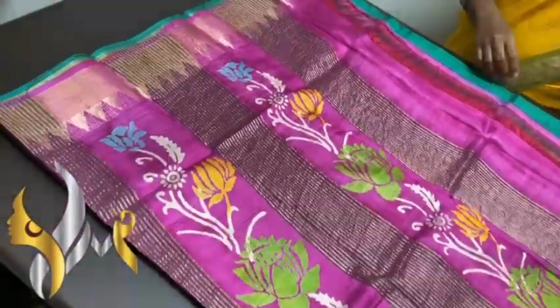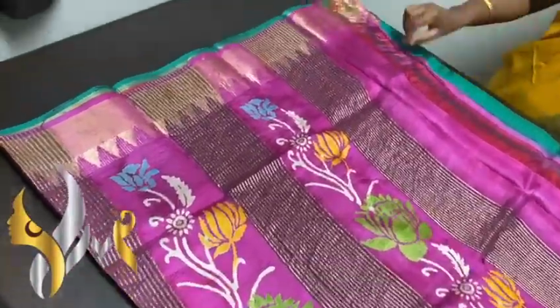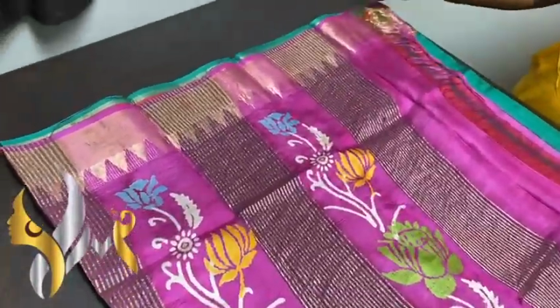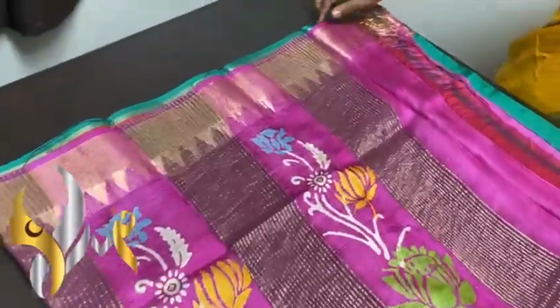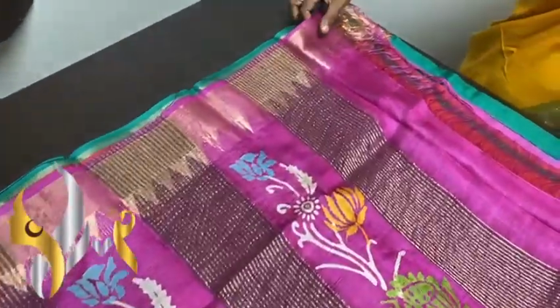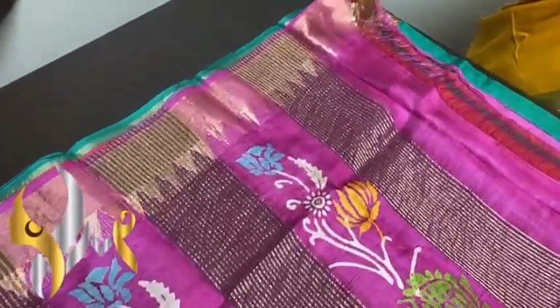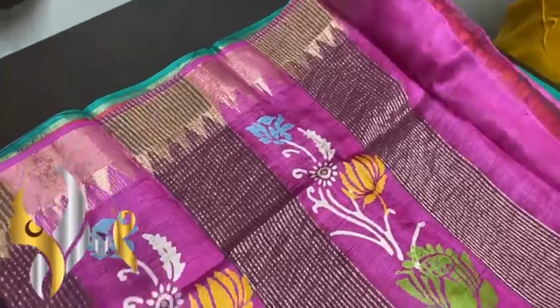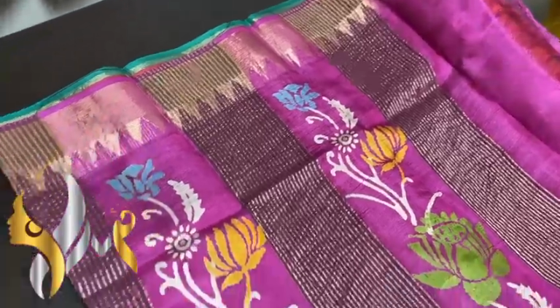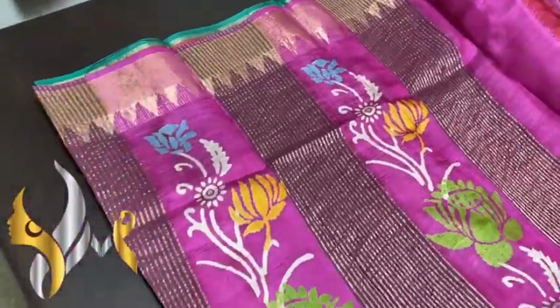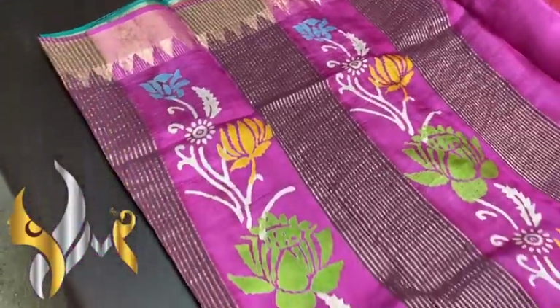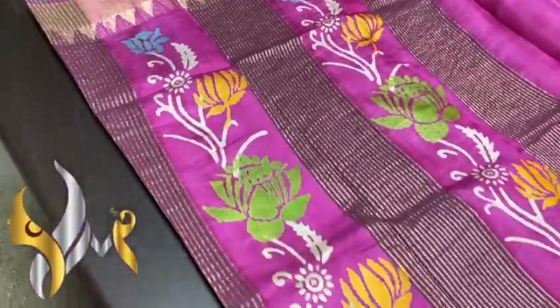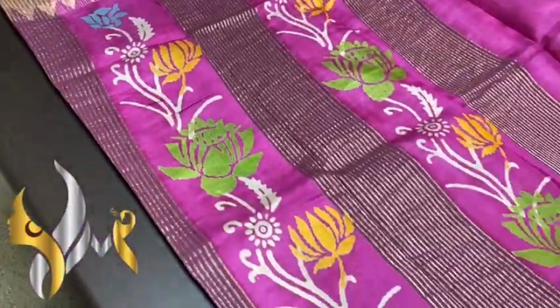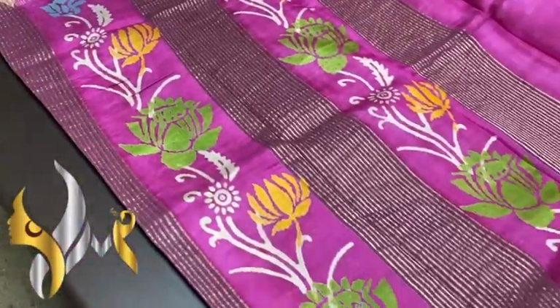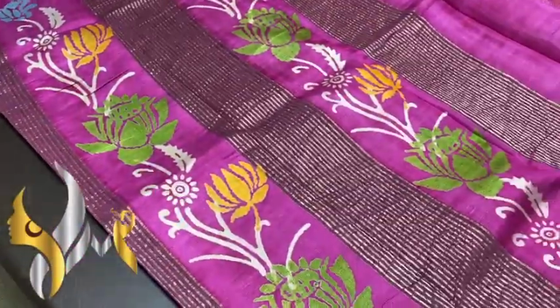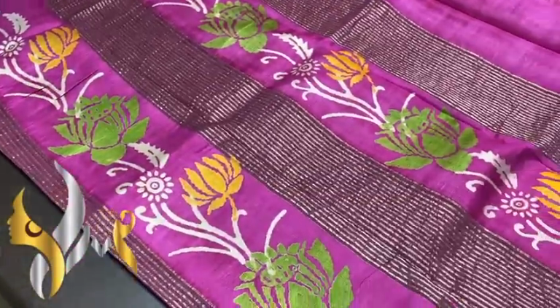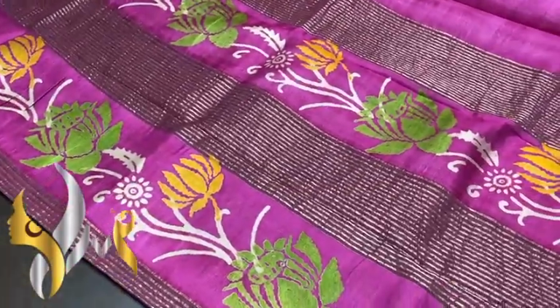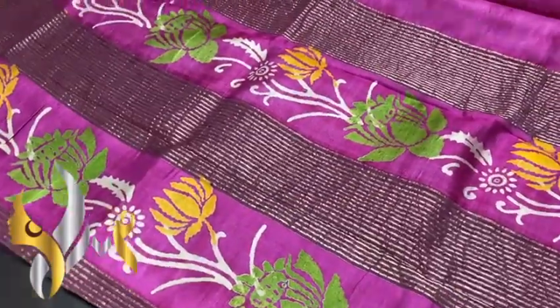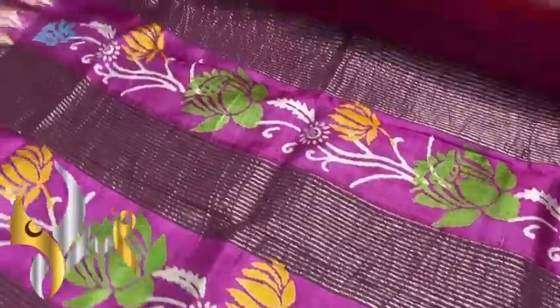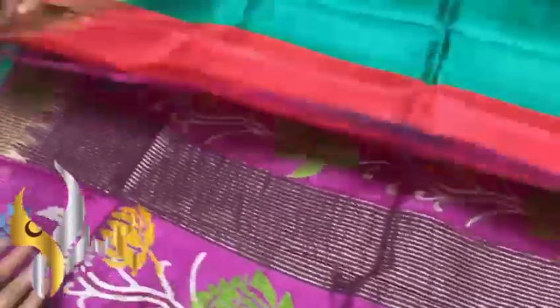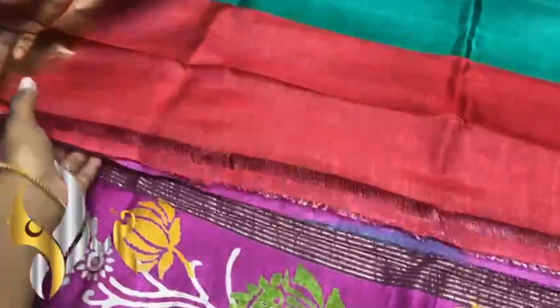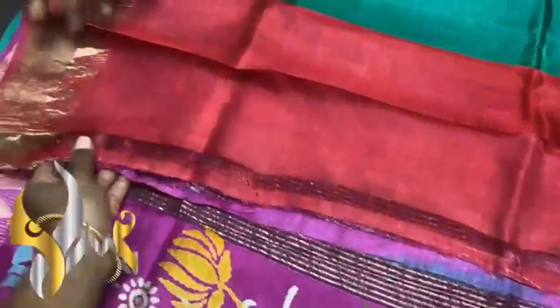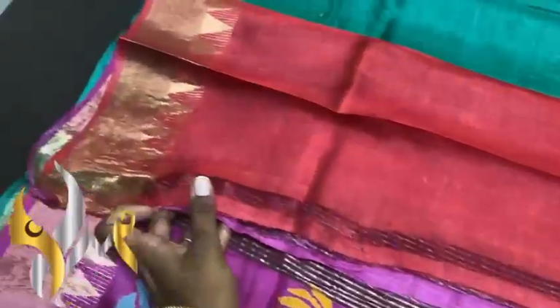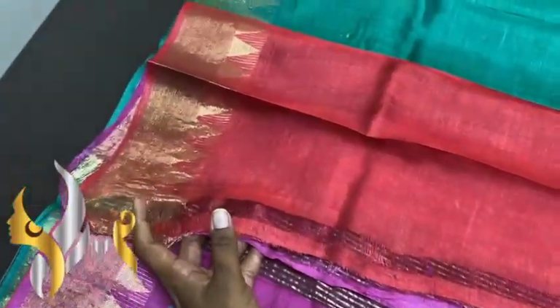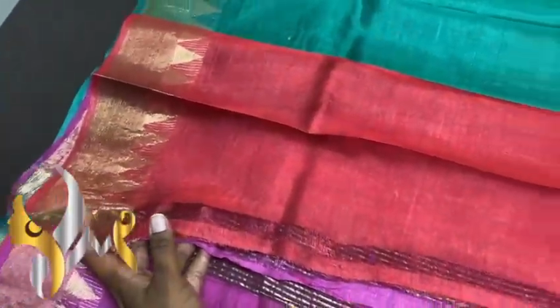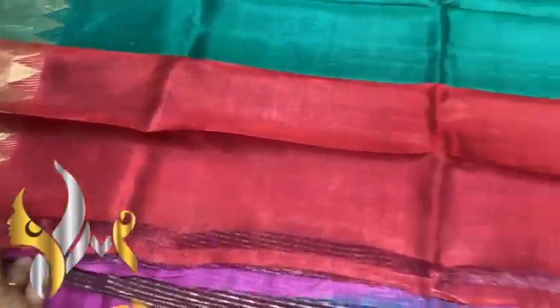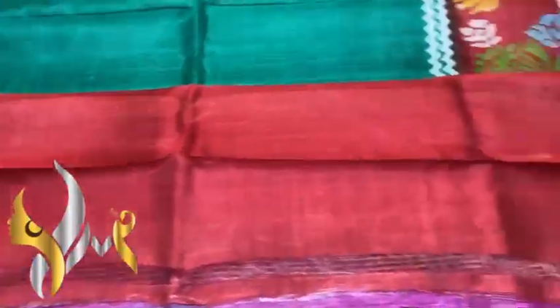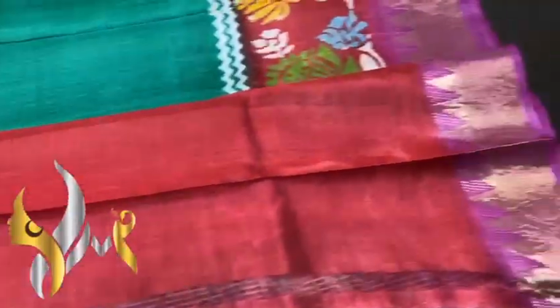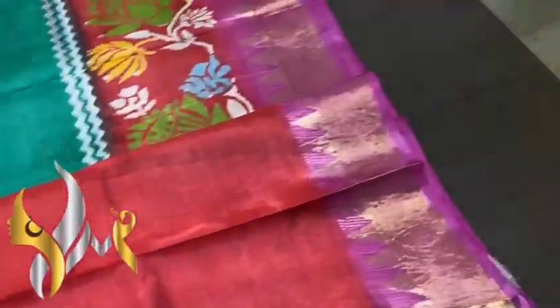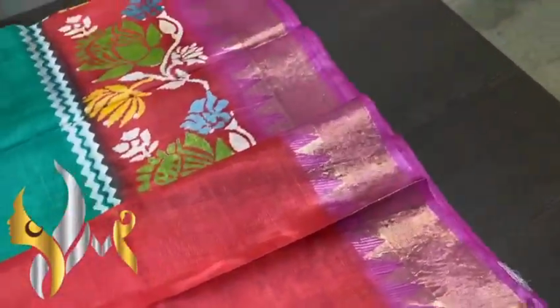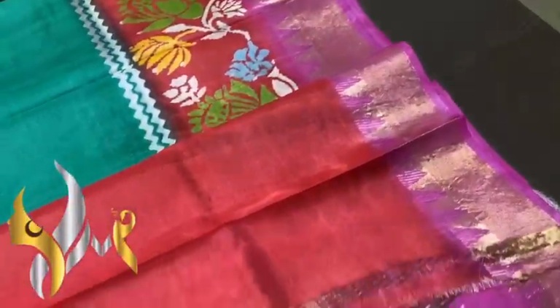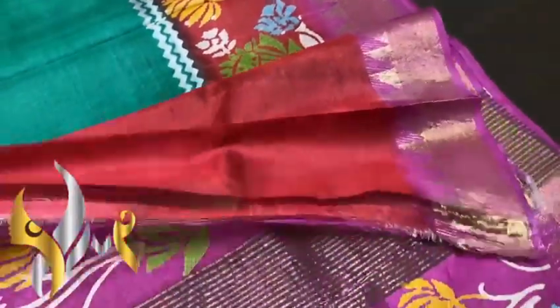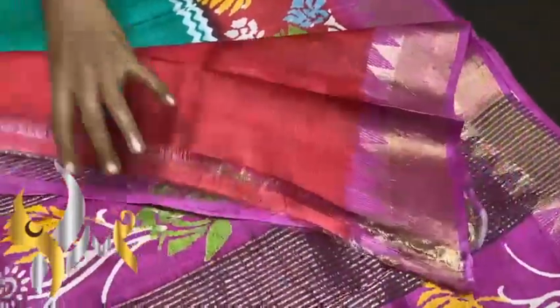We have a very beautiful pink pallu here with jari lines as well as a beautiful floral design, block printed. We have a very contrast red long space with one side pink borders.